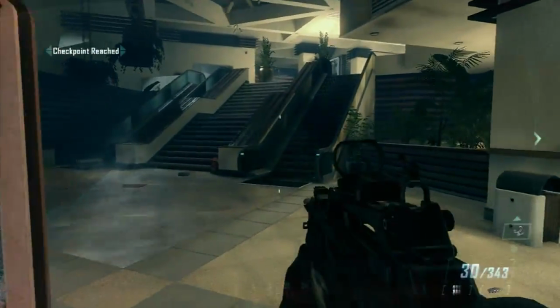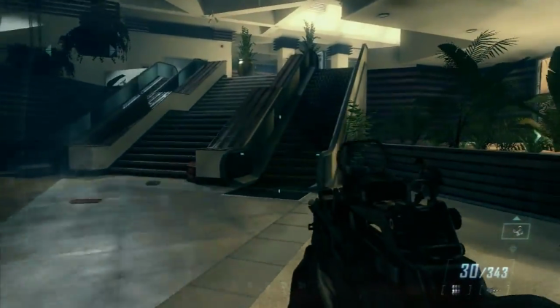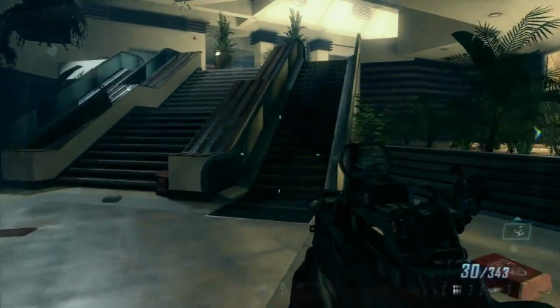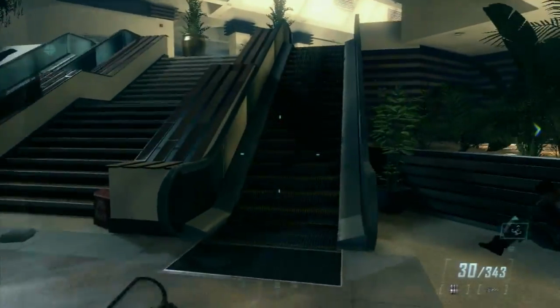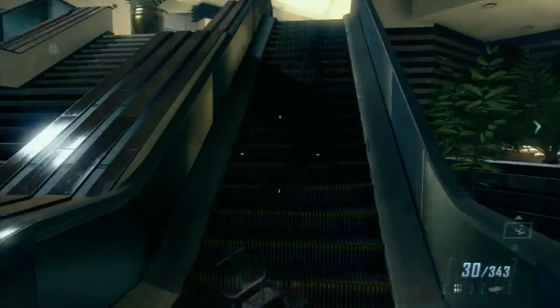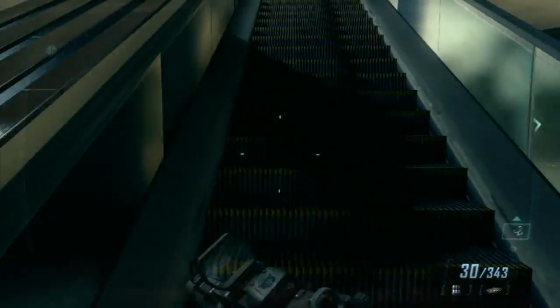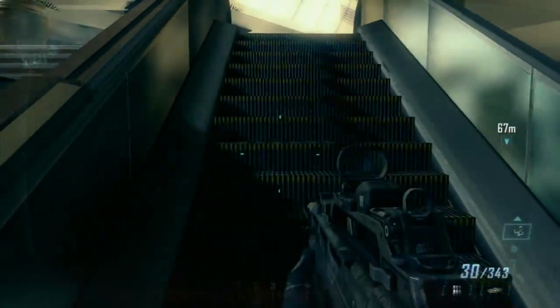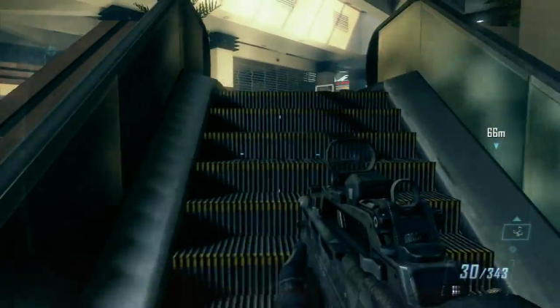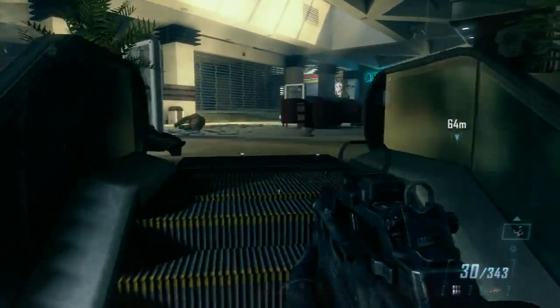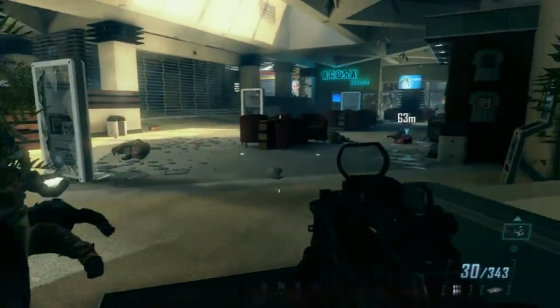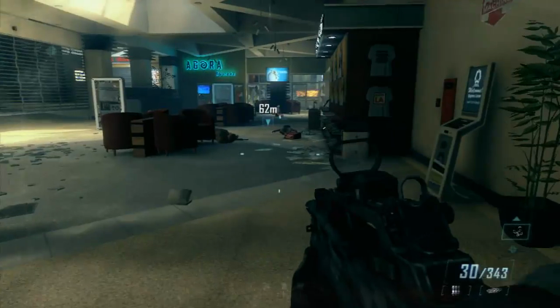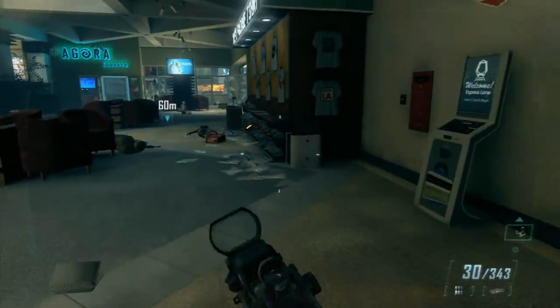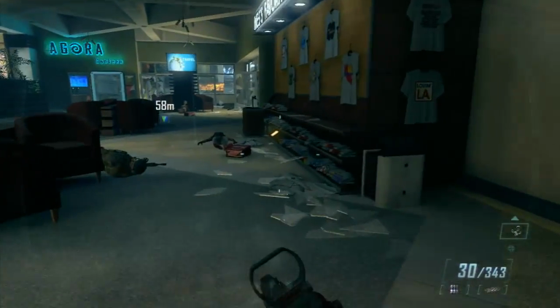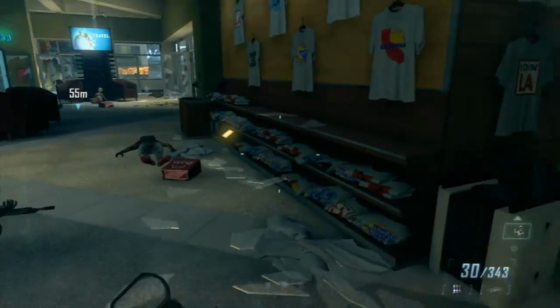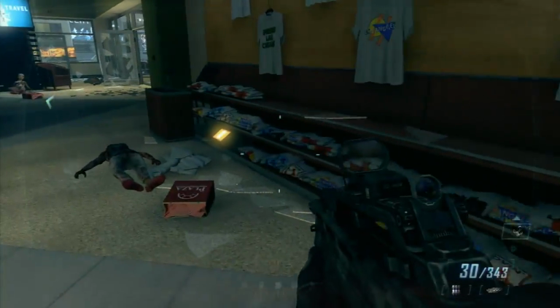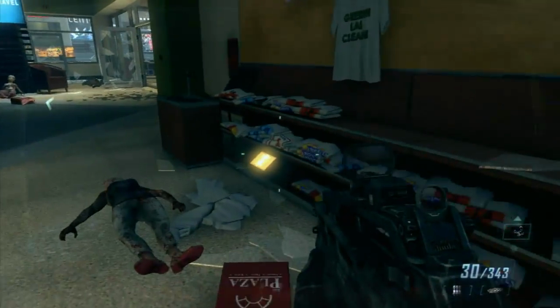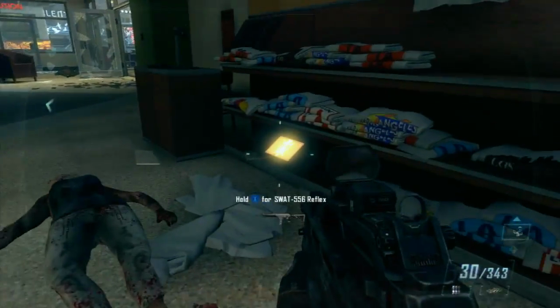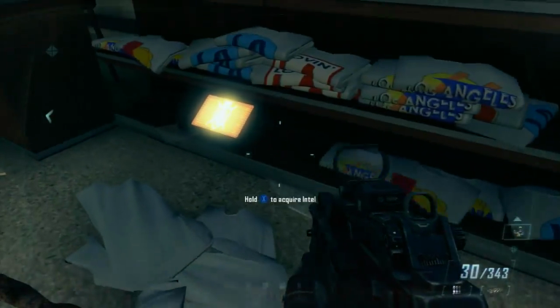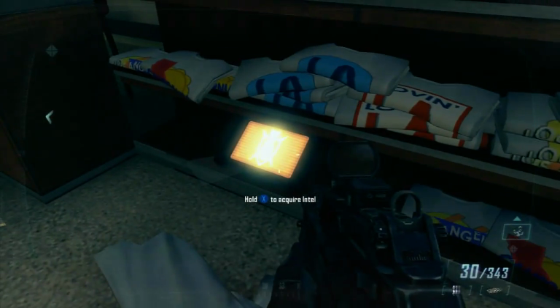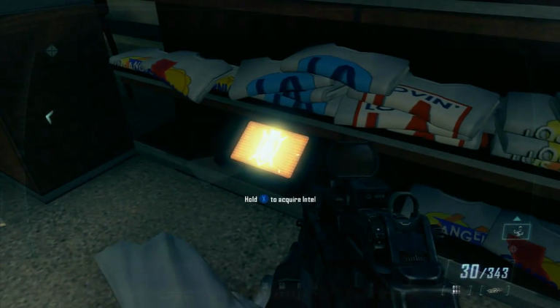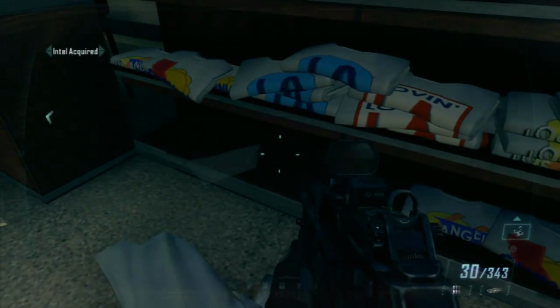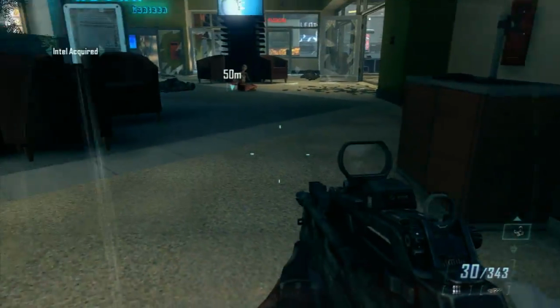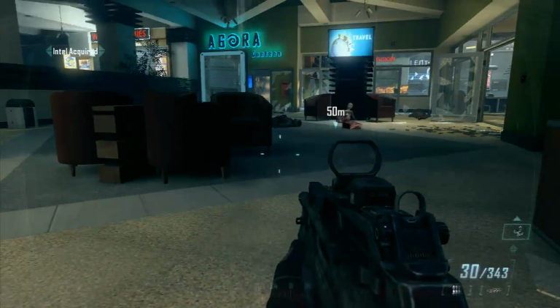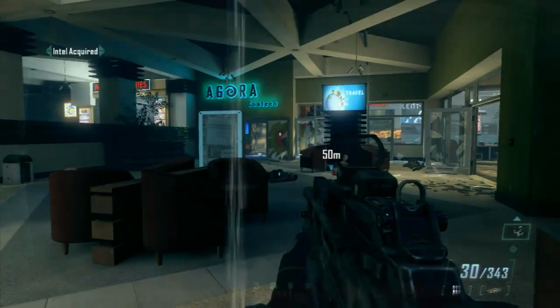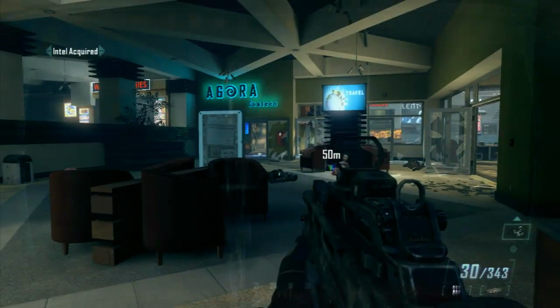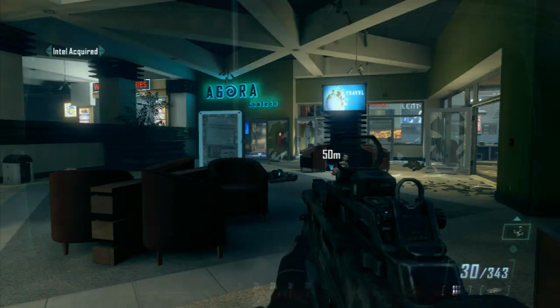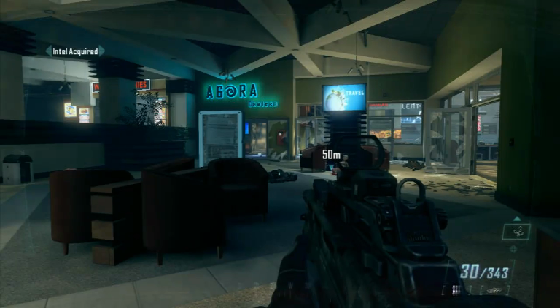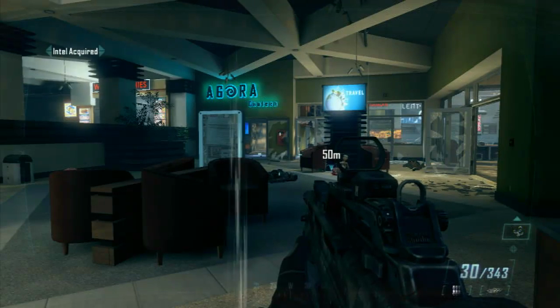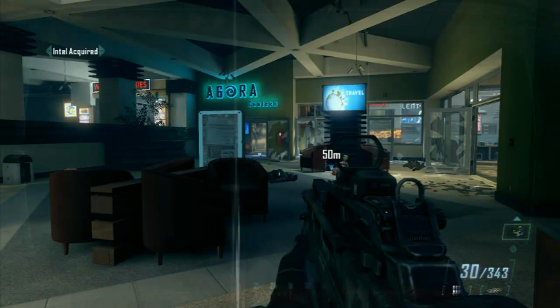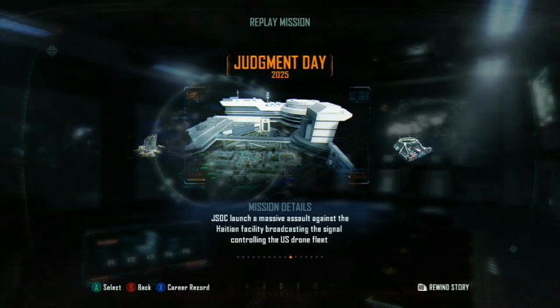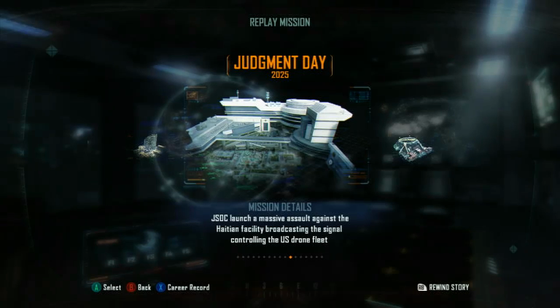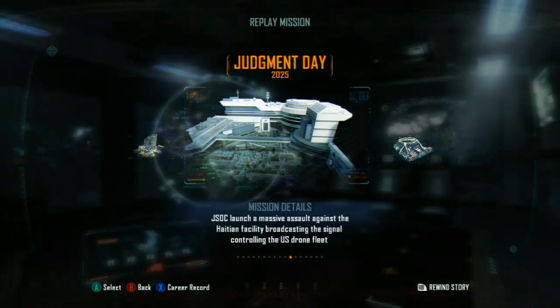And then when we go to the mall, we can either go down the middle or go through the mall — so obviously we're going to go through the mall. Go up the escalators, and it's on the right here on some shelves with some t-shirts.